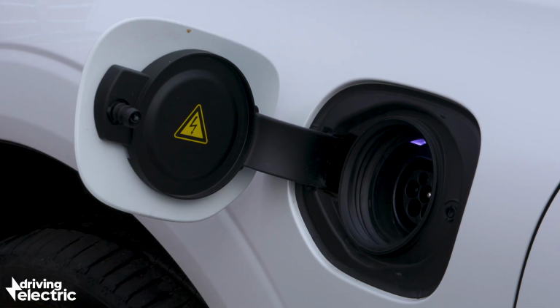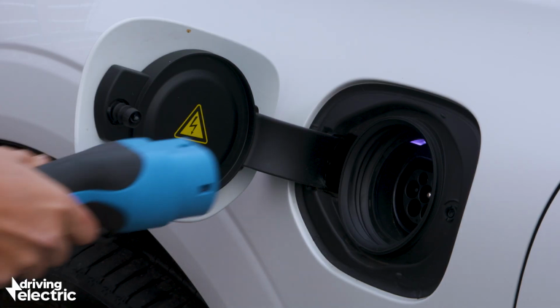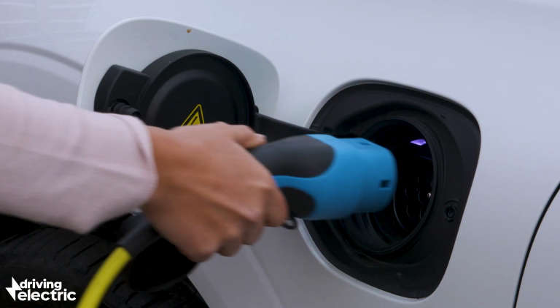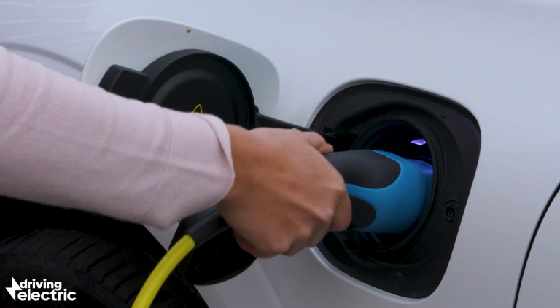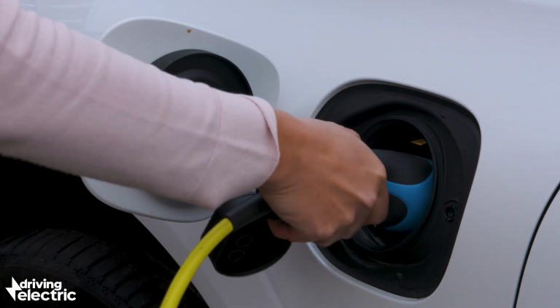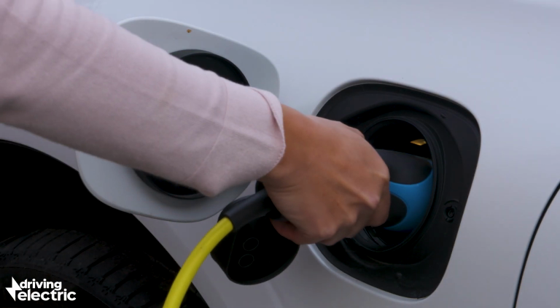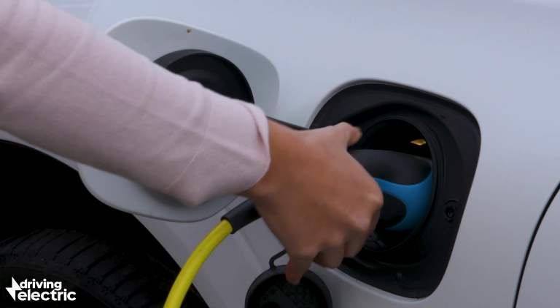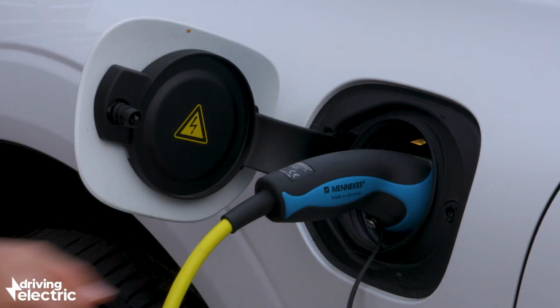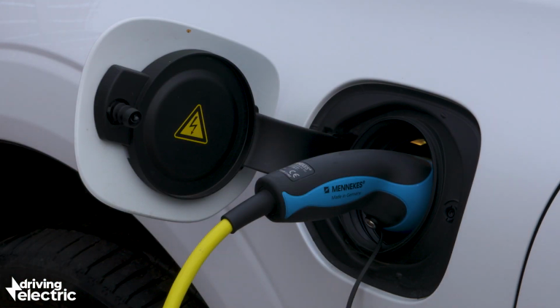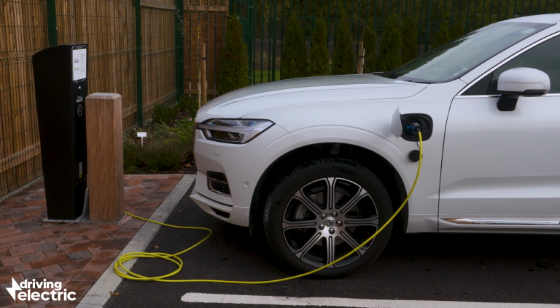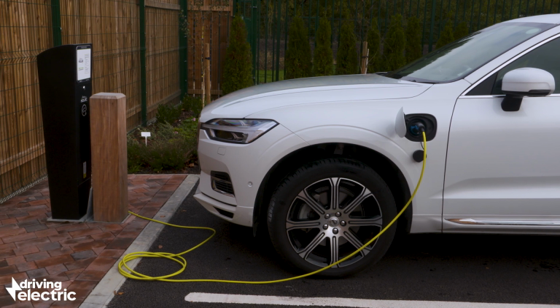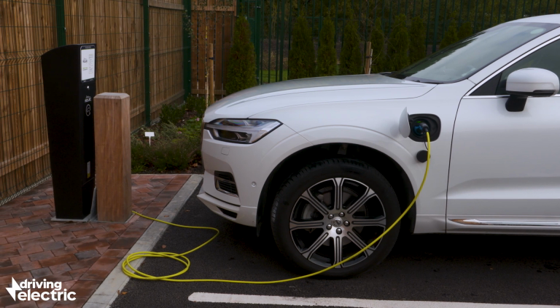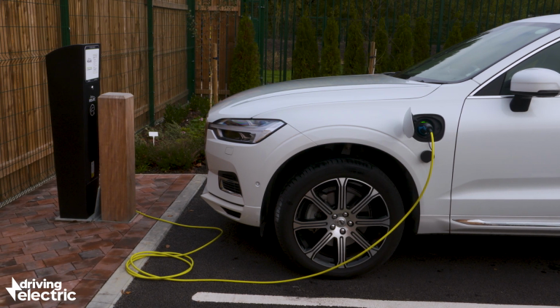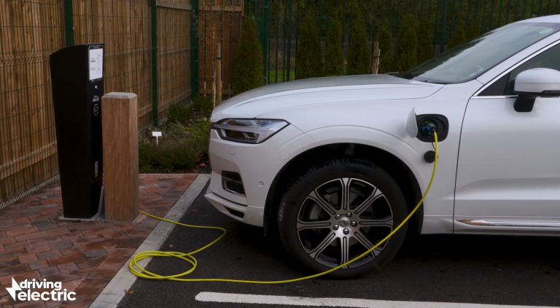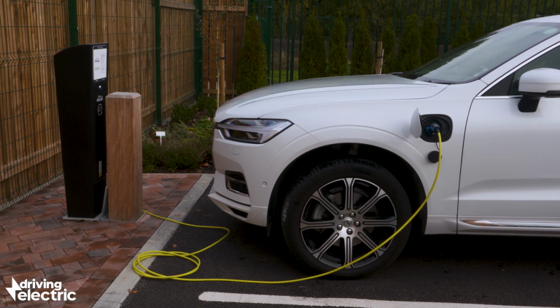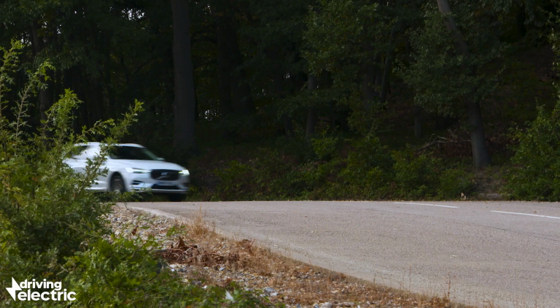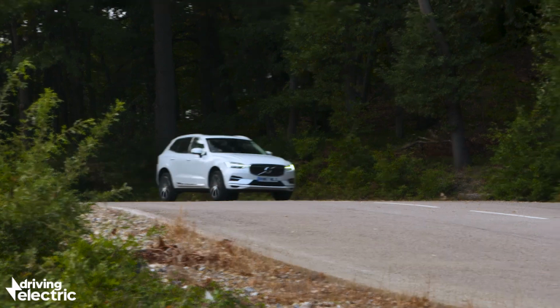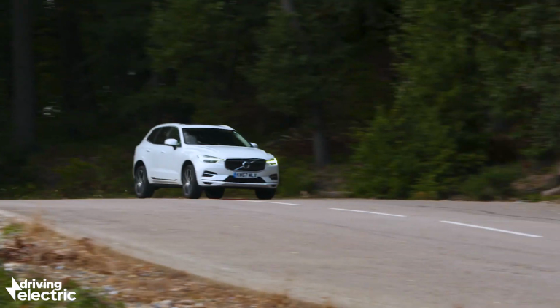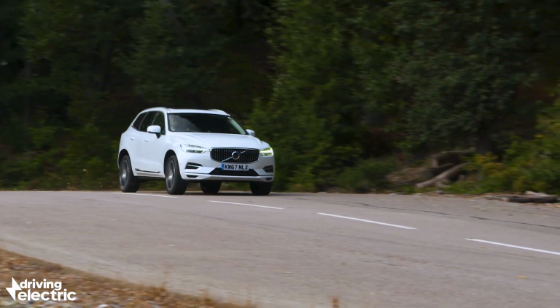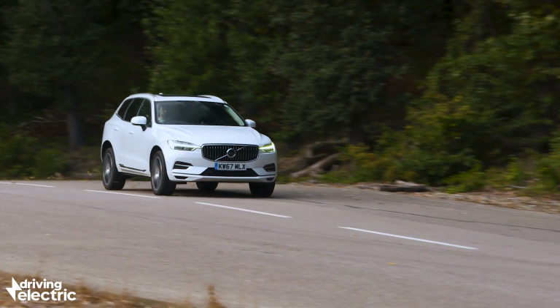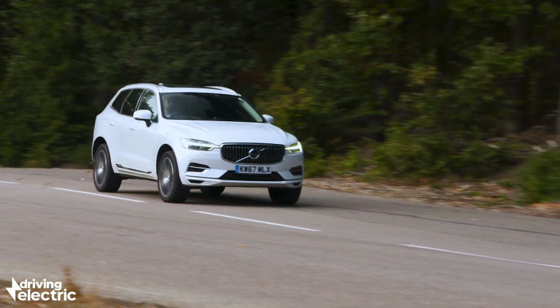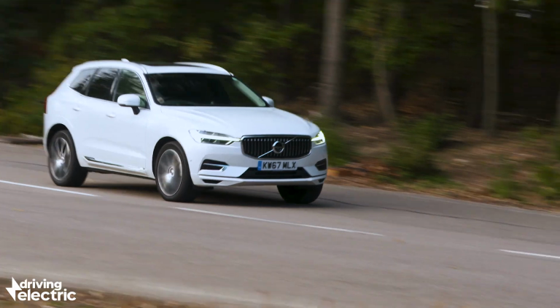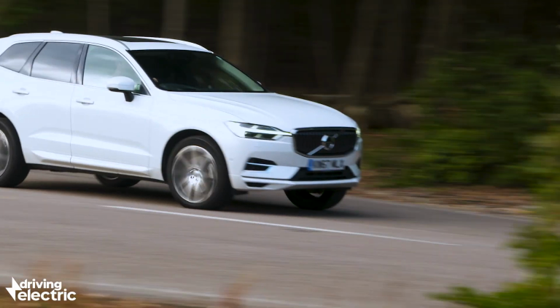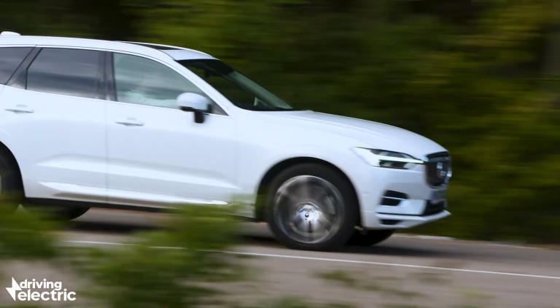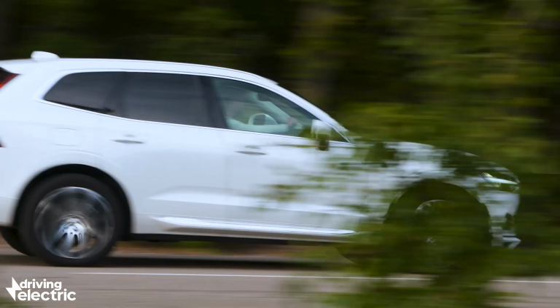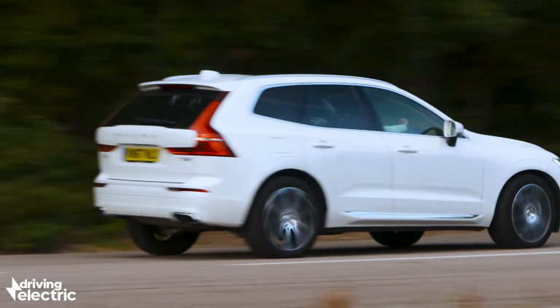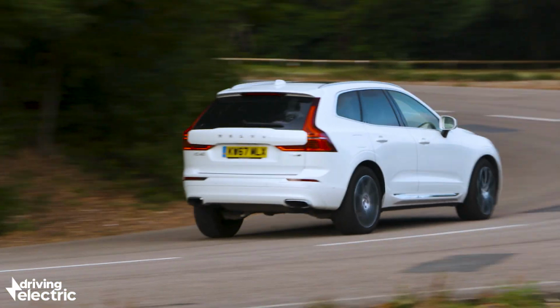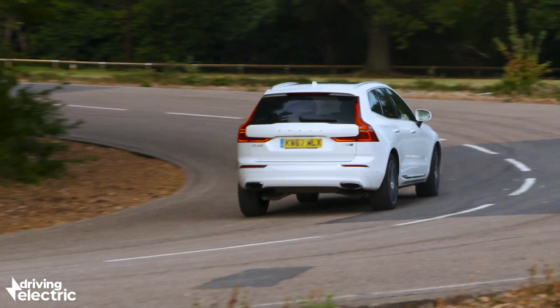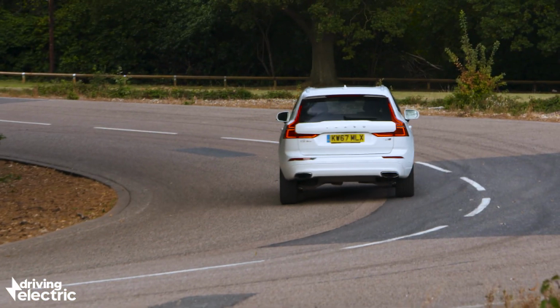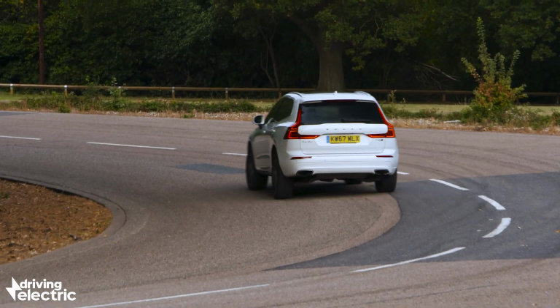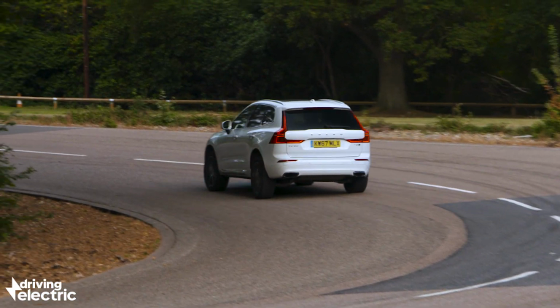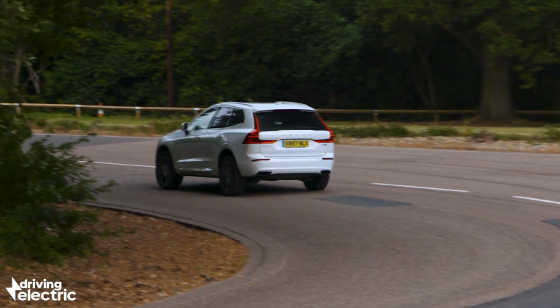Plug-in hybrids are a great solution for those who commute short distances, but only if you charge them up regularly. If you don't do that, then you're just driving a normal car with the added weight of a battery ruining your fuel economy, so you should still get used to plugging the car in.